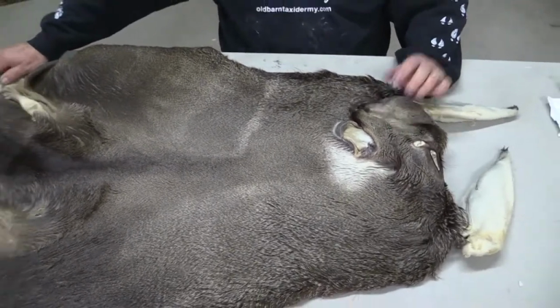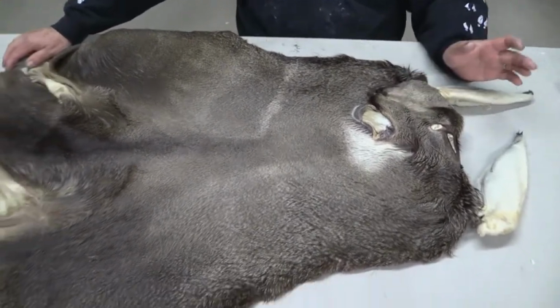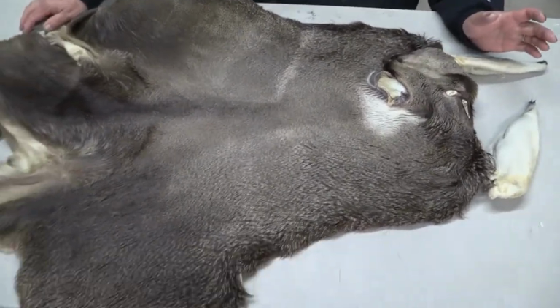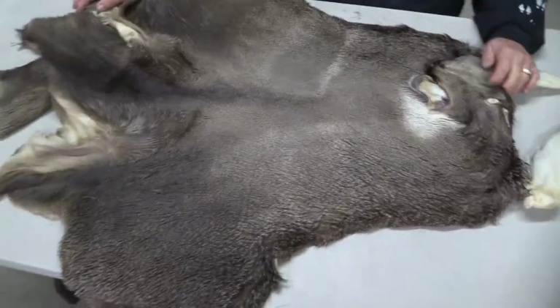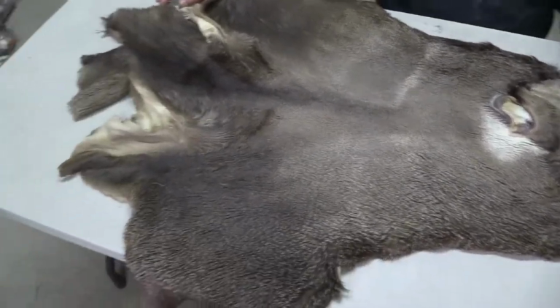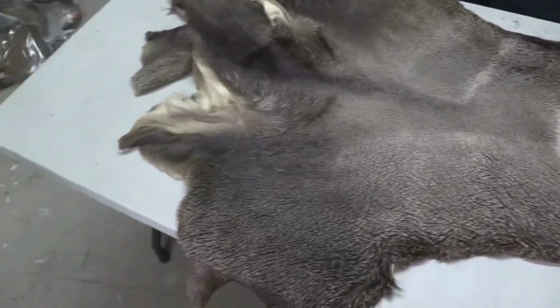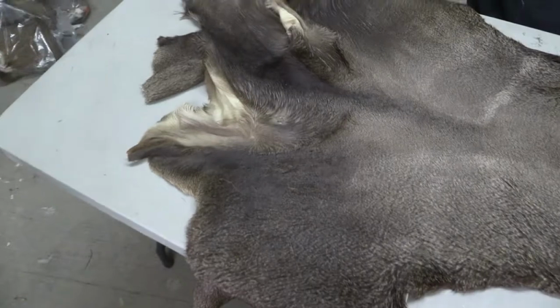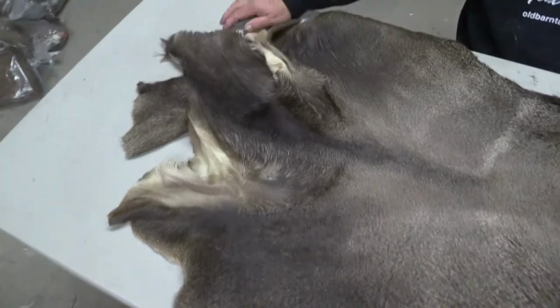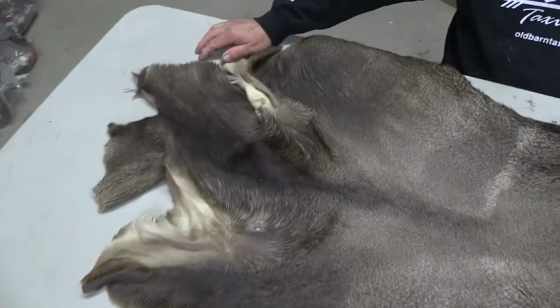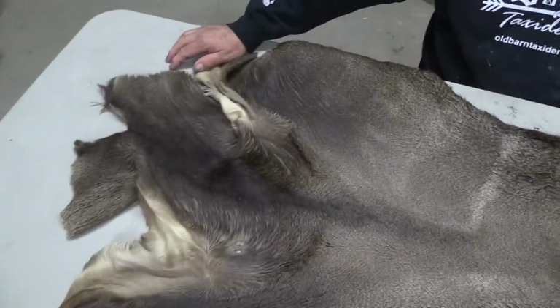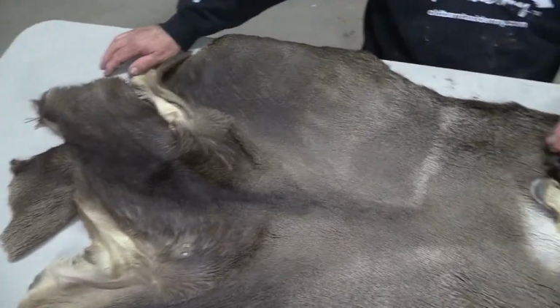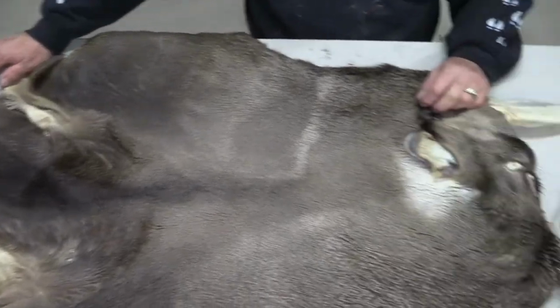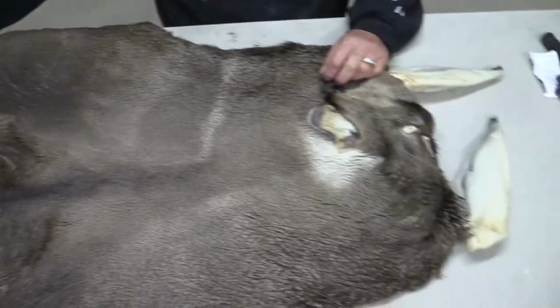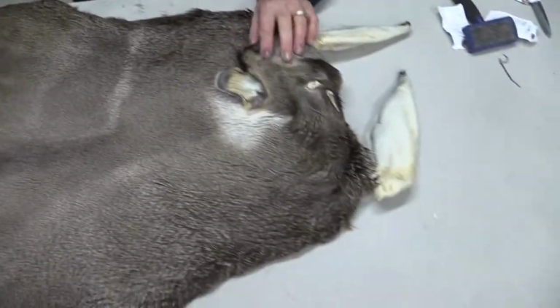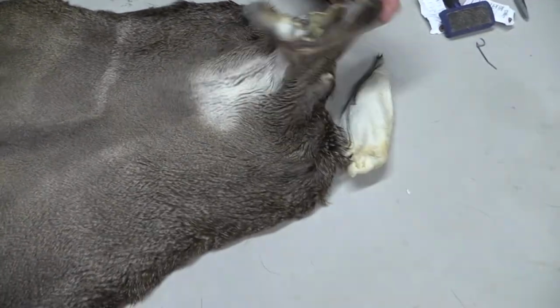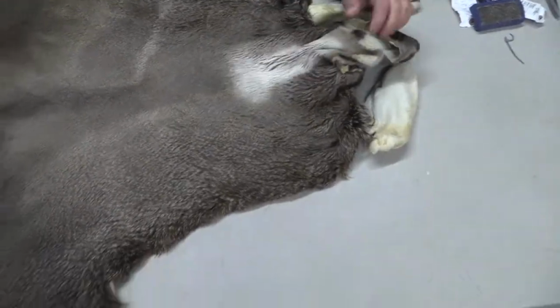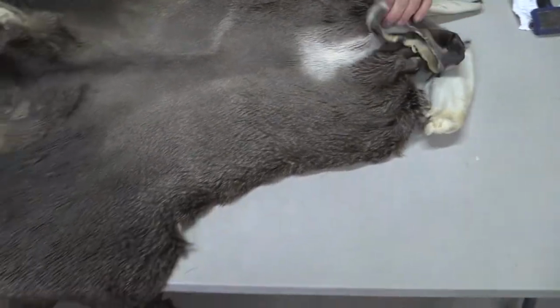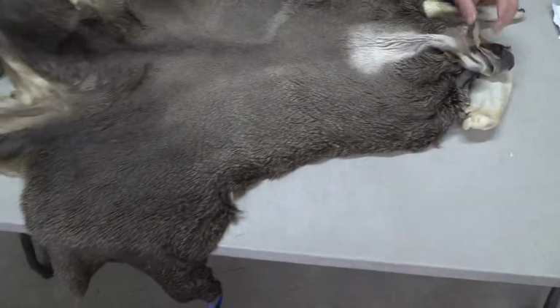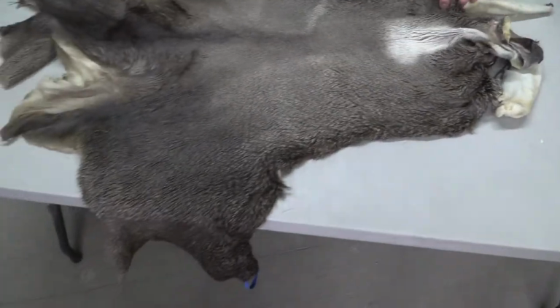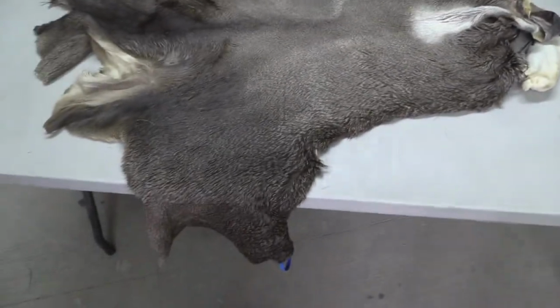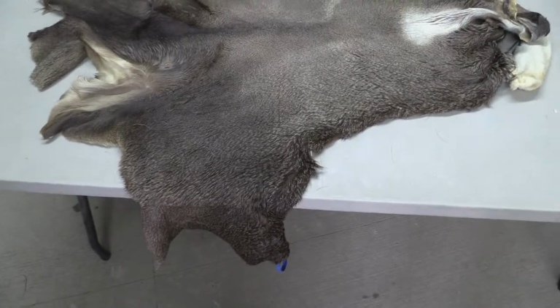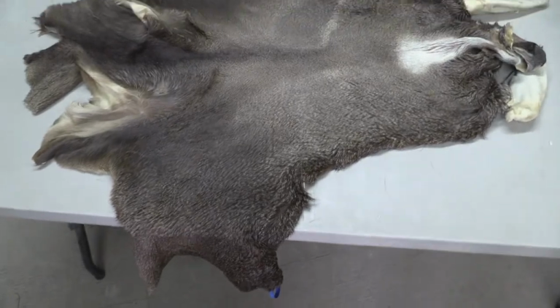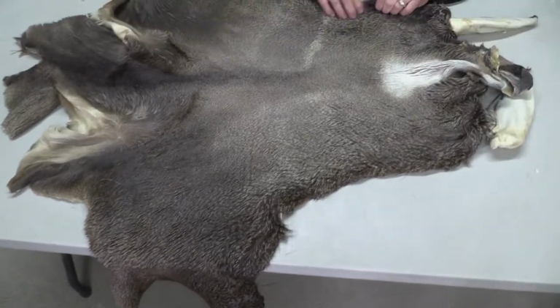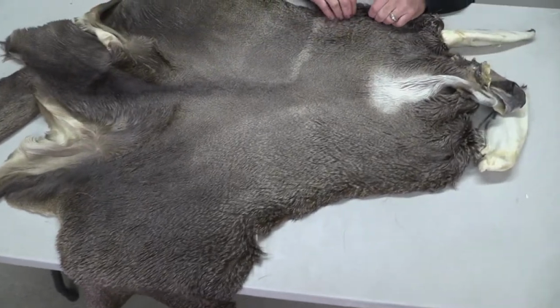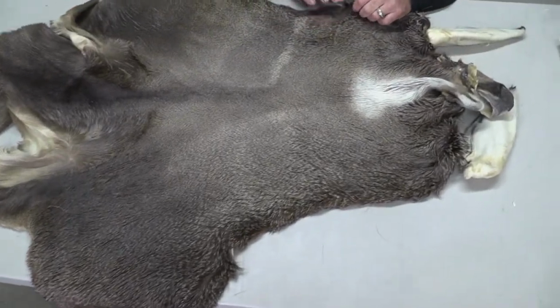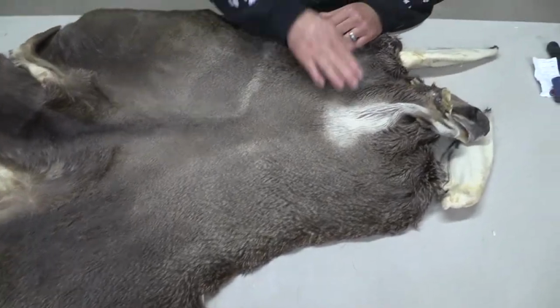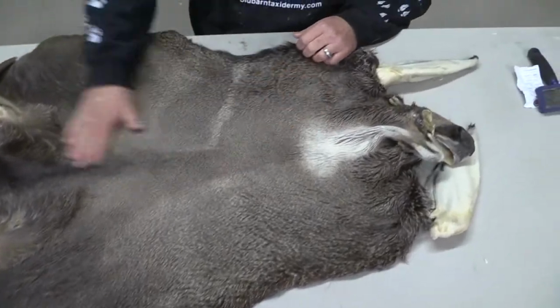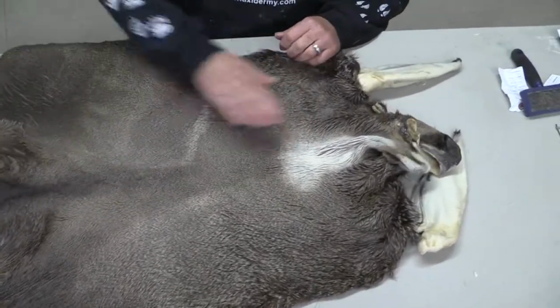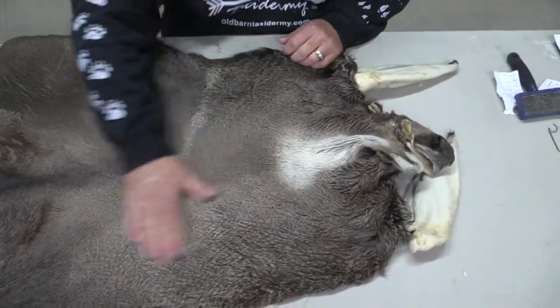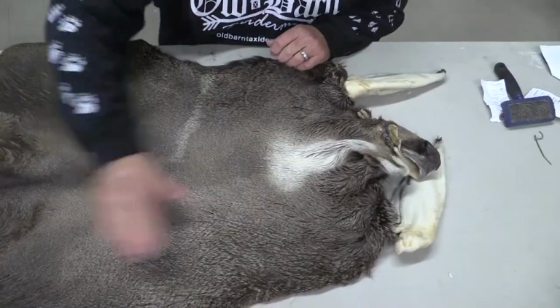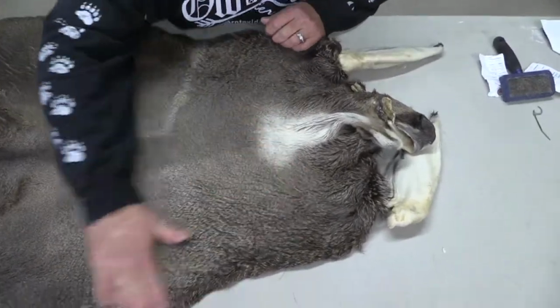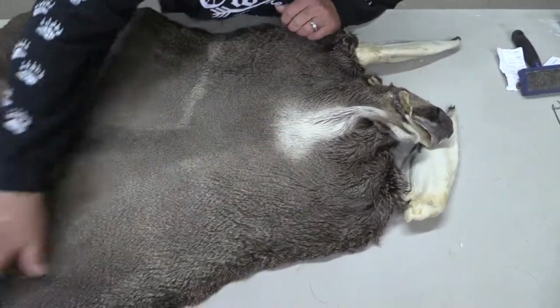I grade everything here, and I'm telling you guys and gals, this thing is a nice cape. I'm not going to grade it as a competition piece — it does have a few minor flaws — but it's on the upper end of the Commercial Plus.